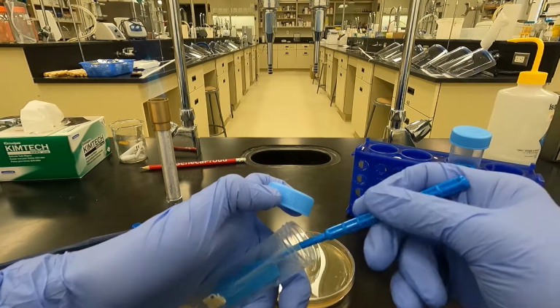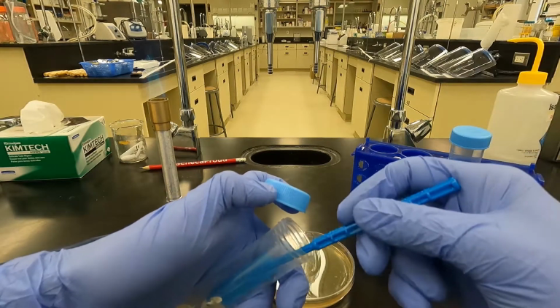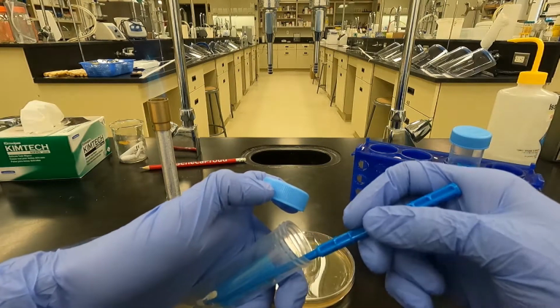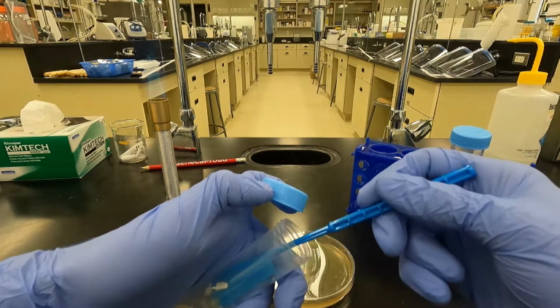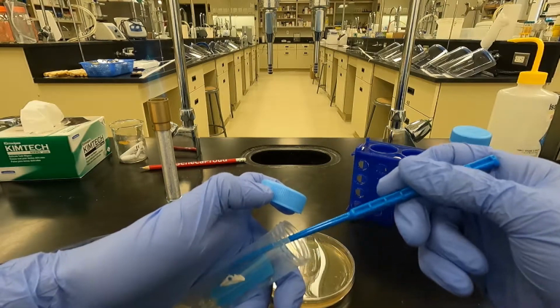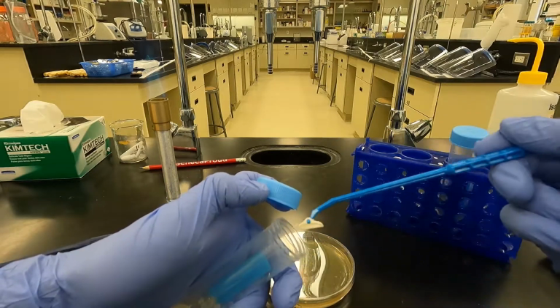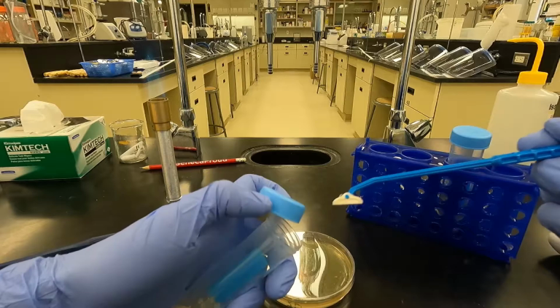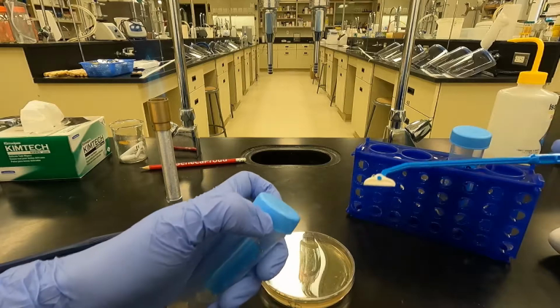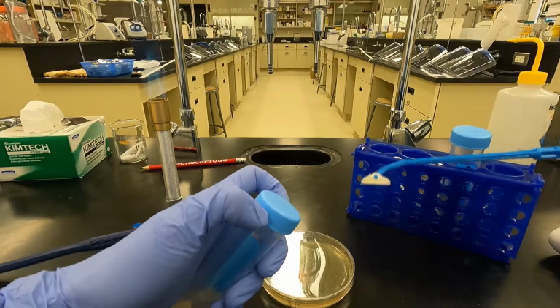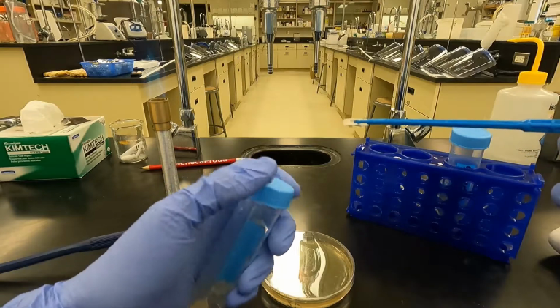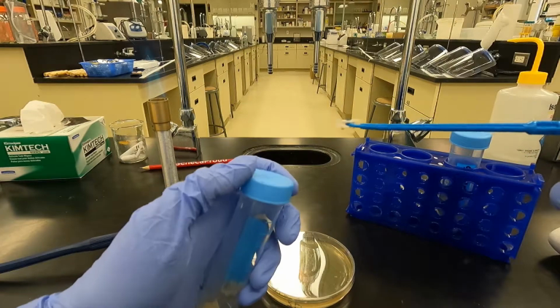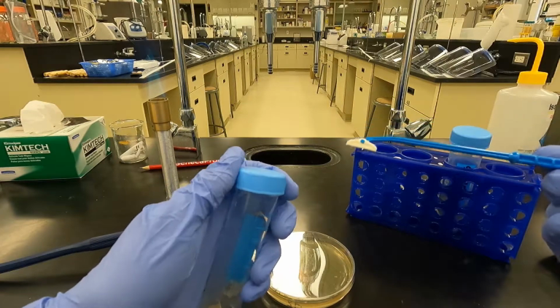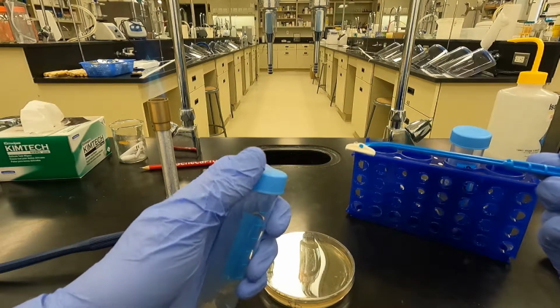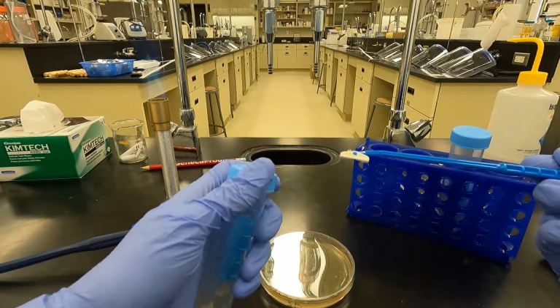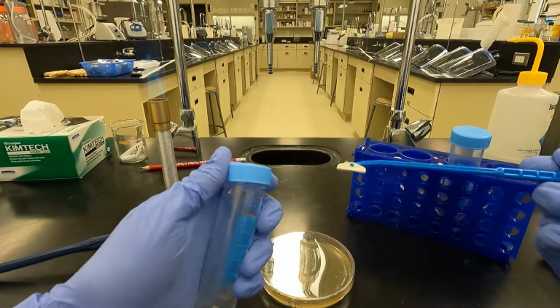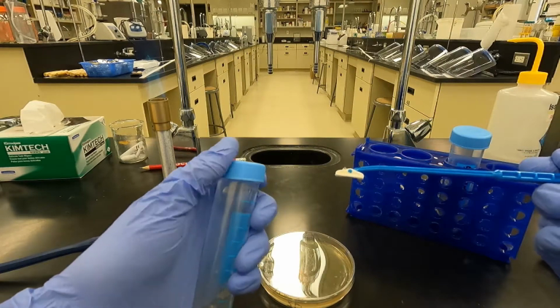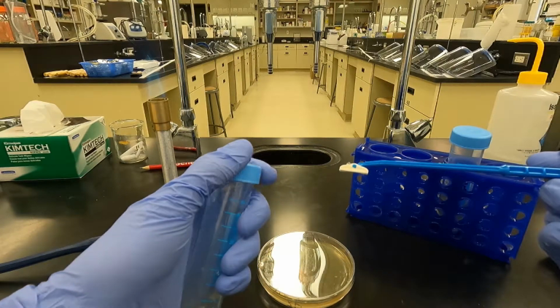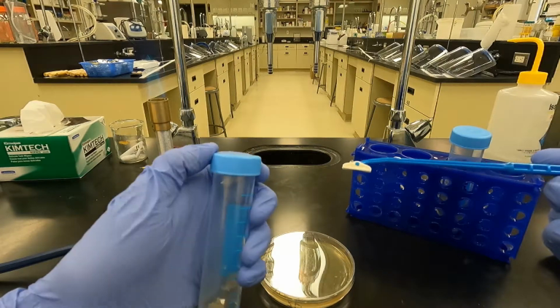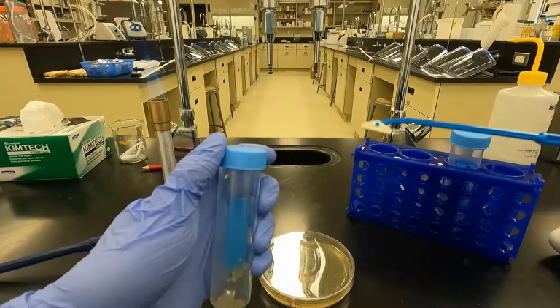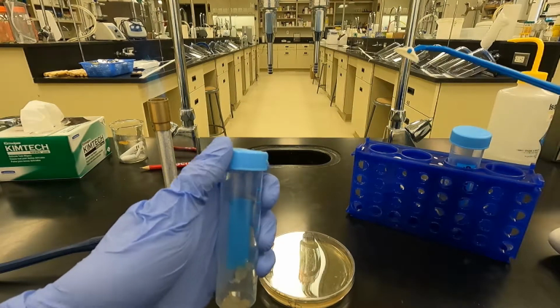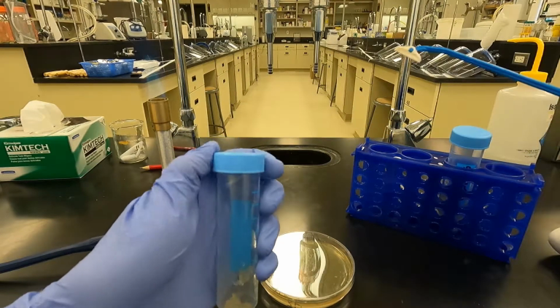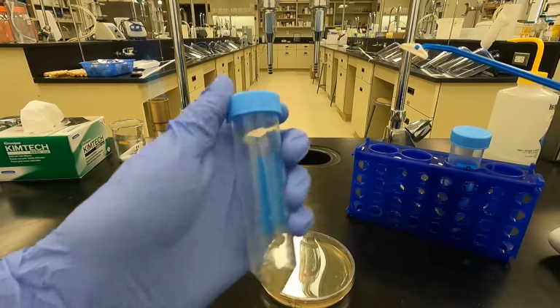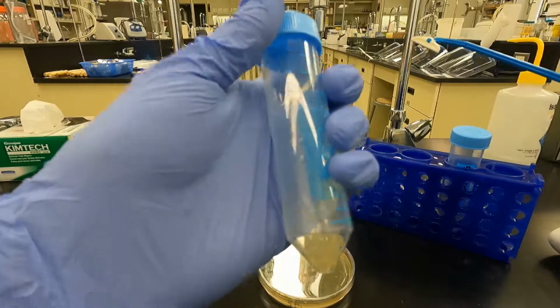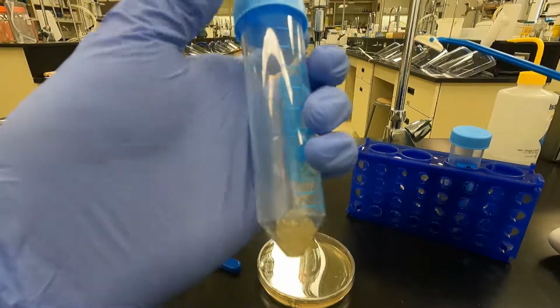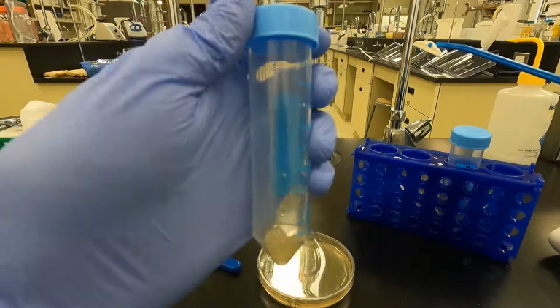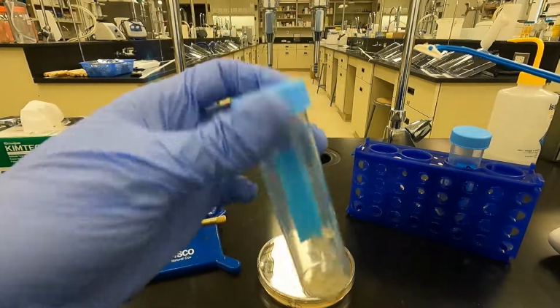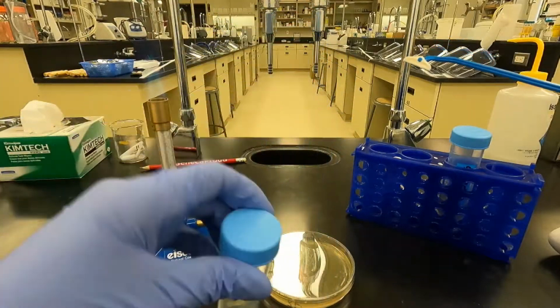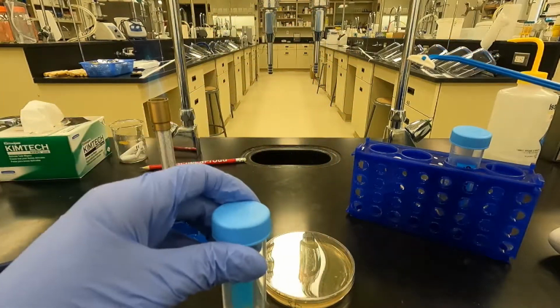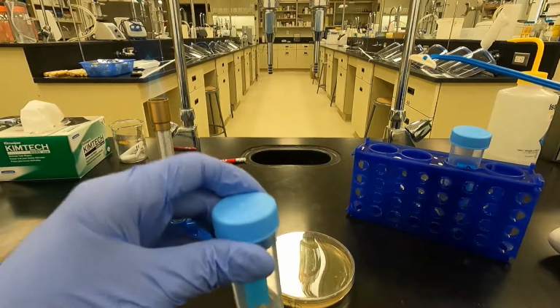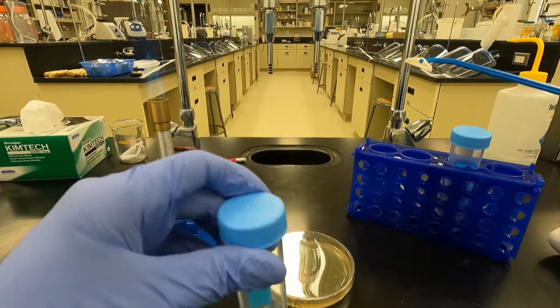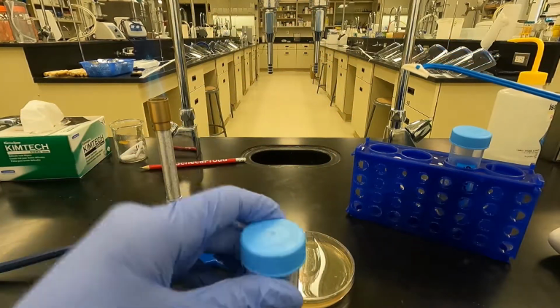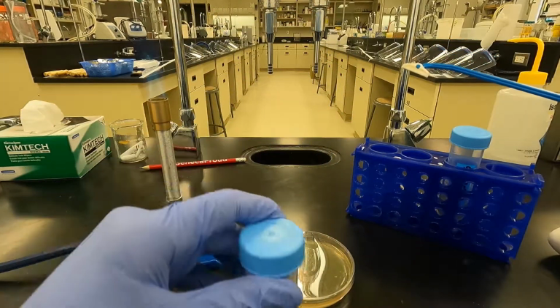Sometimes the agar can stick to the end of the scraper, so I like to just rub it off on the side of the tube and tap it down a little bit.